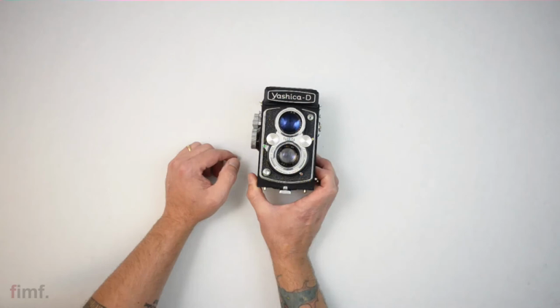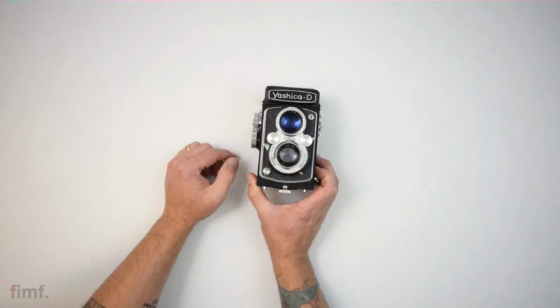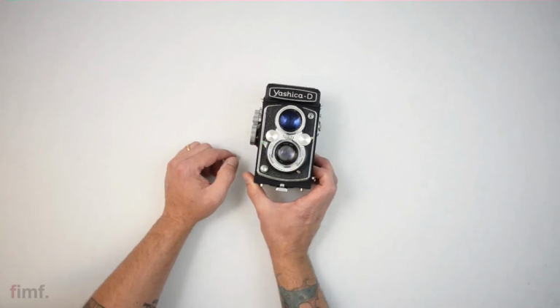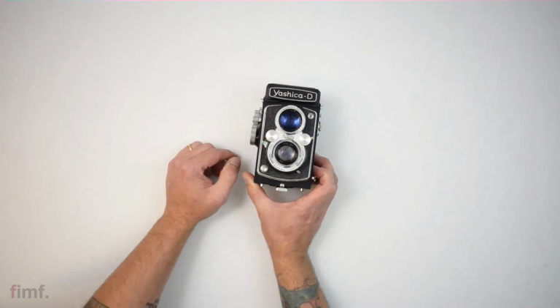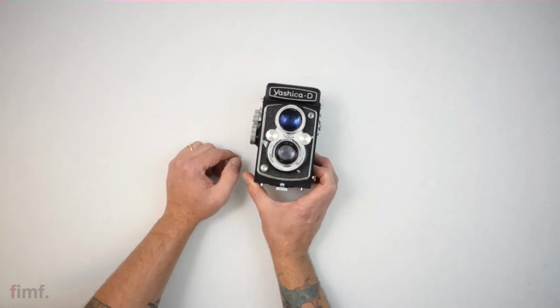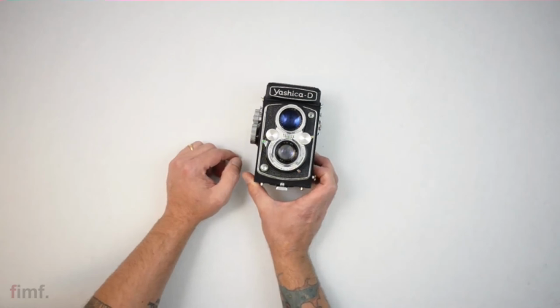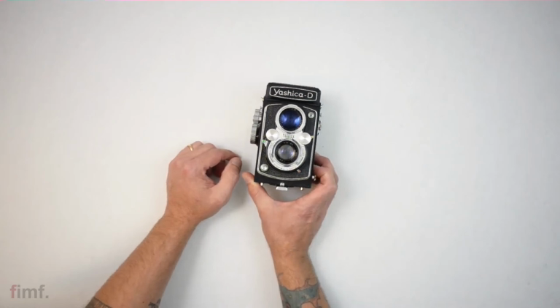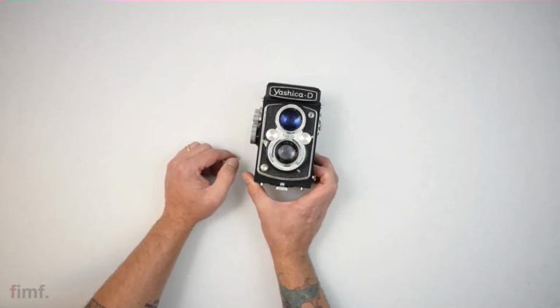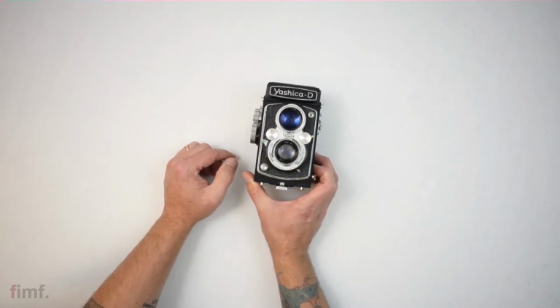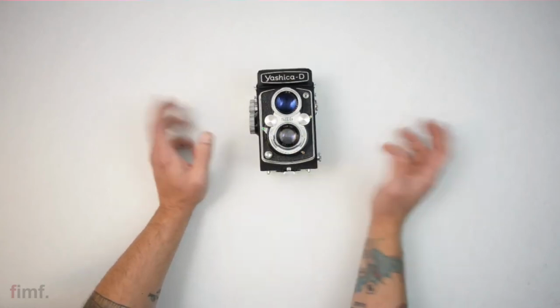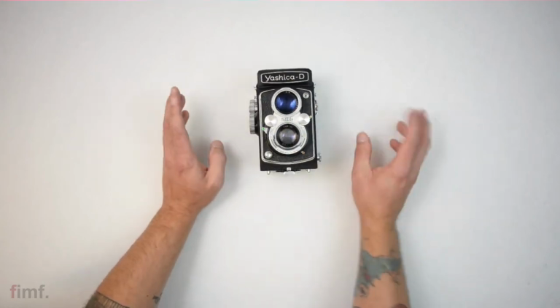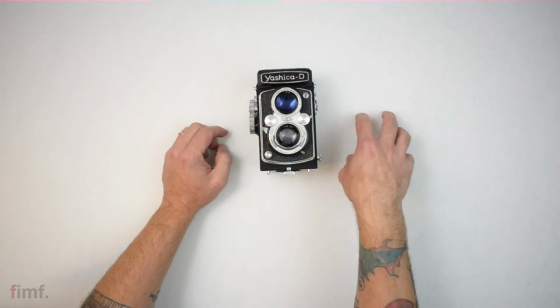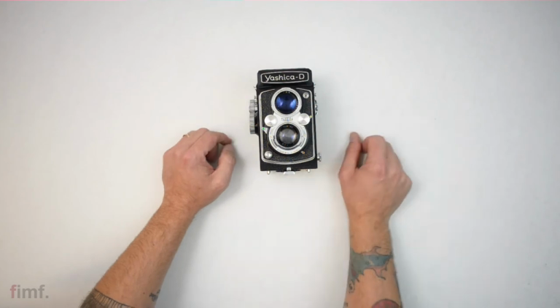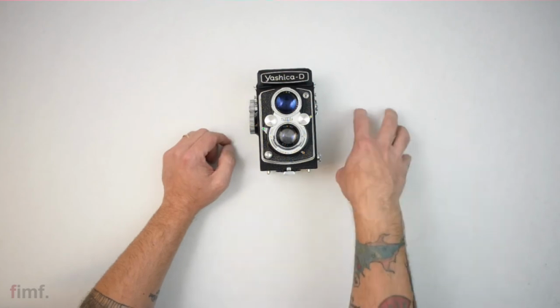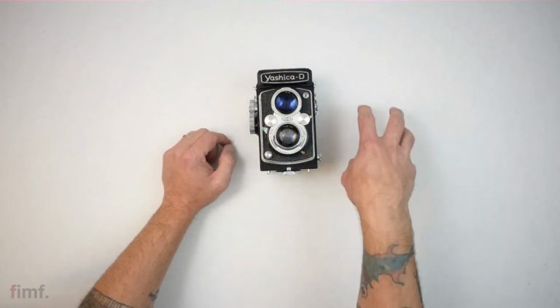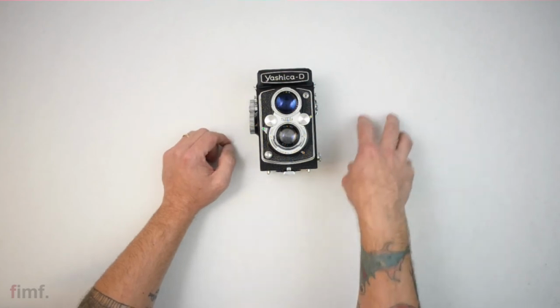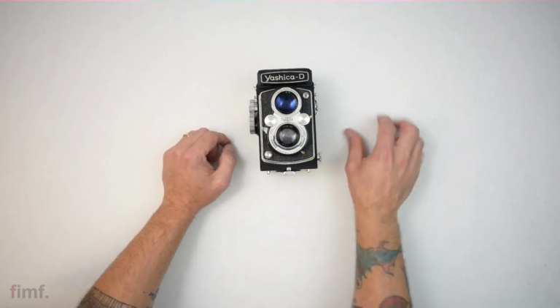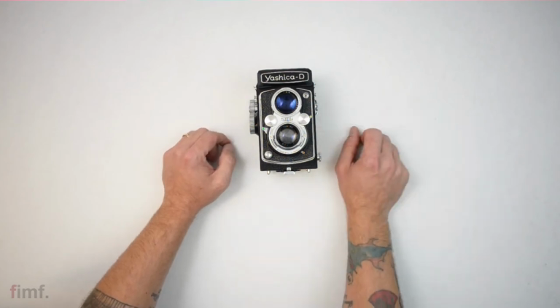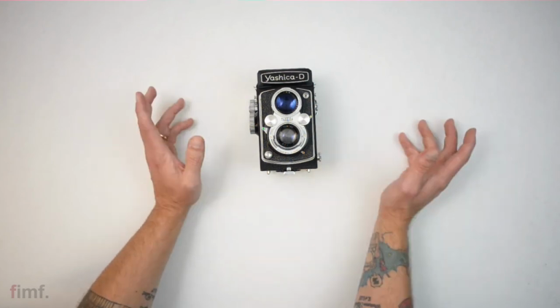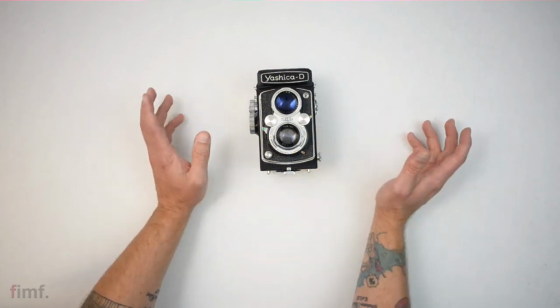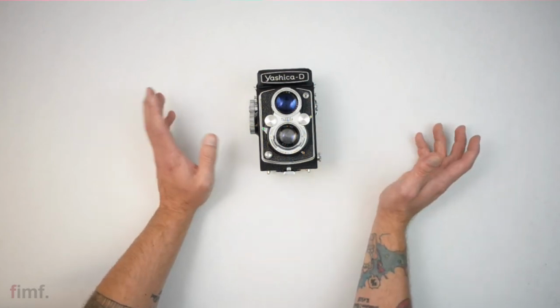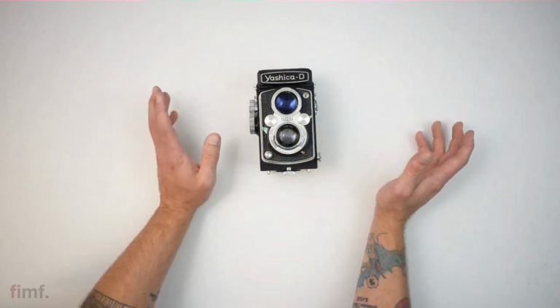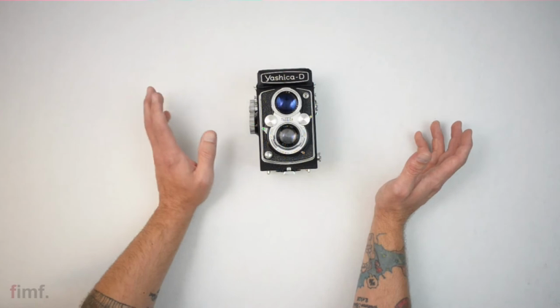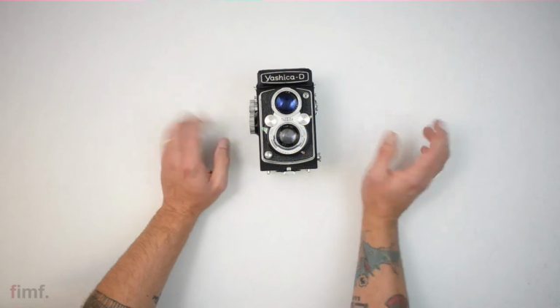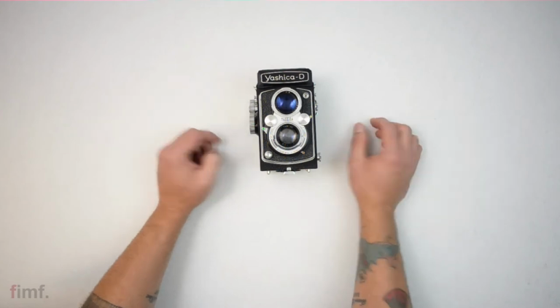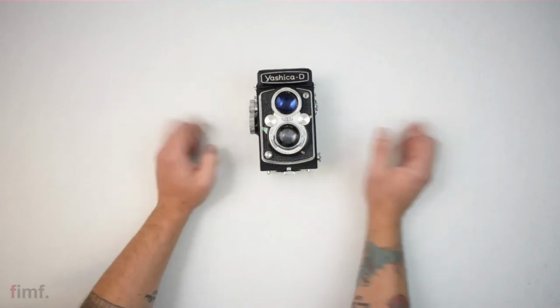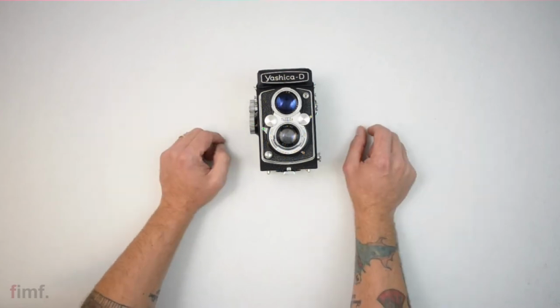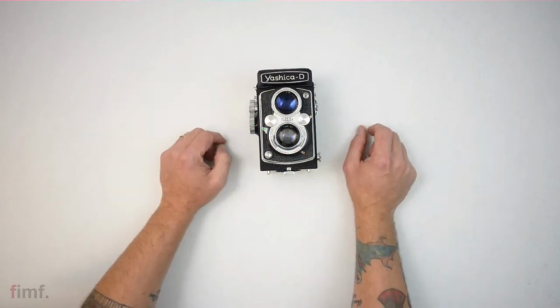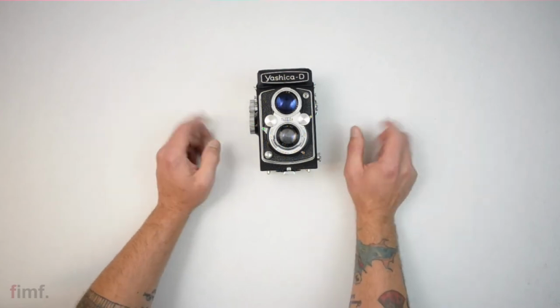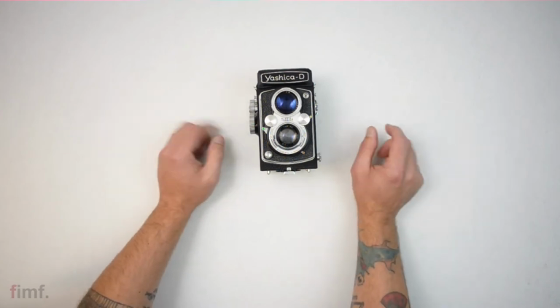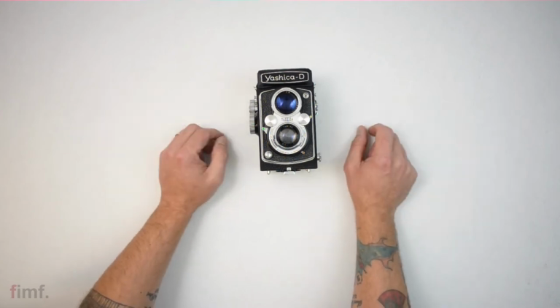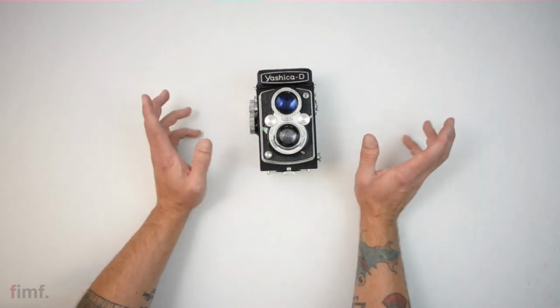So I think now I'm going to load some T-Max in this and go out. I want to stick in one area and just see how many cool things I can get. Most likely I'm not going to get 12 bangers, but if I can come away with a couple decent ones, then that's good.